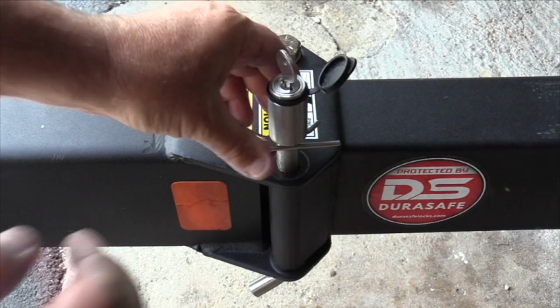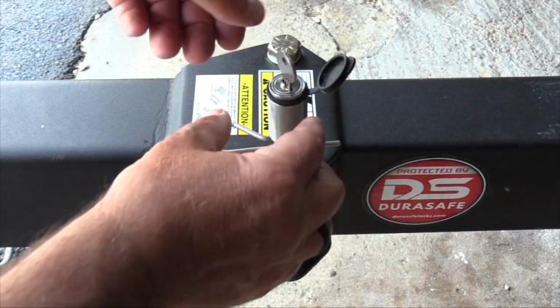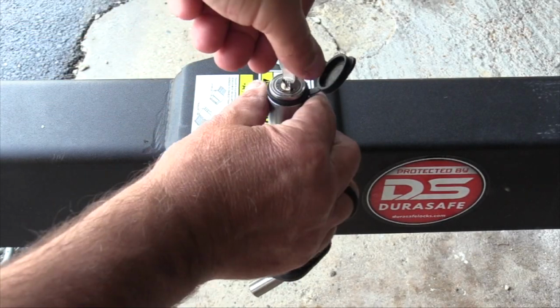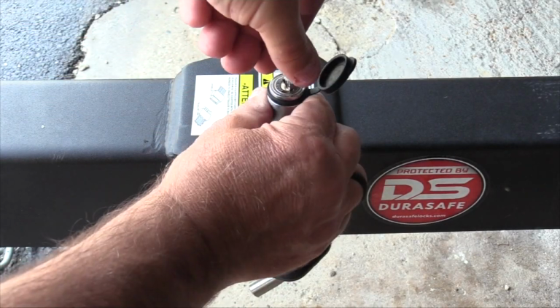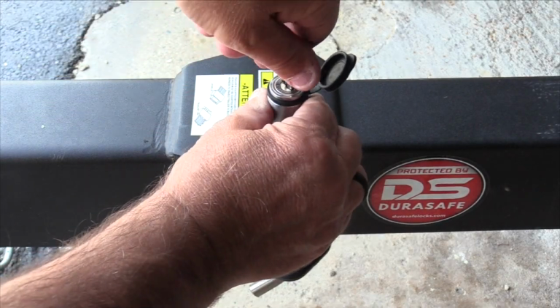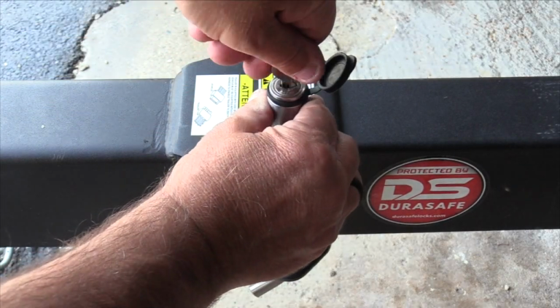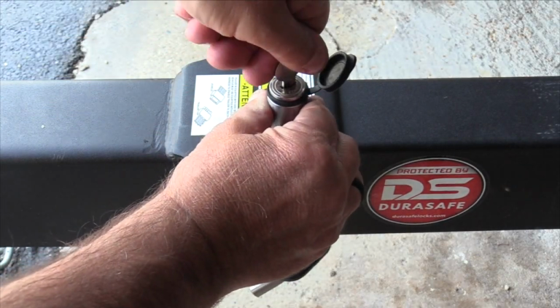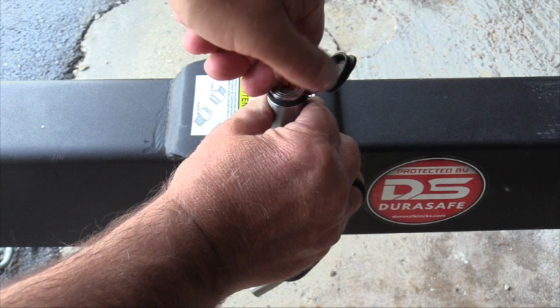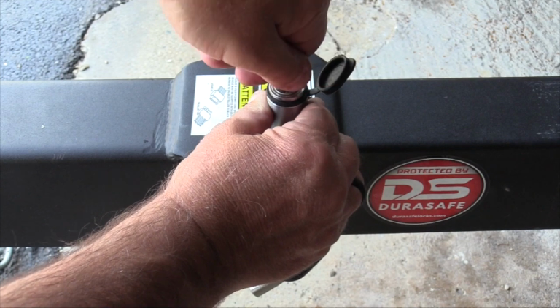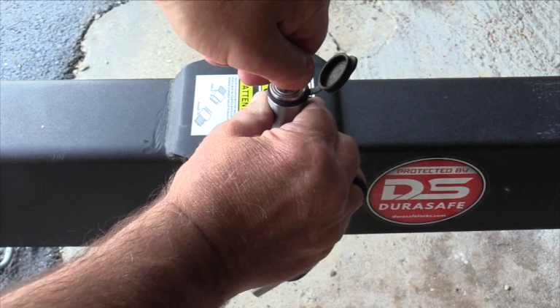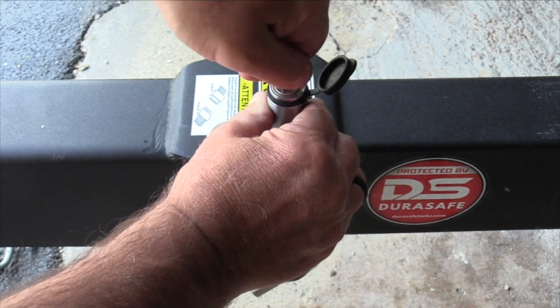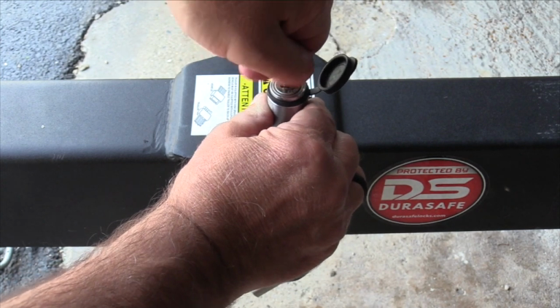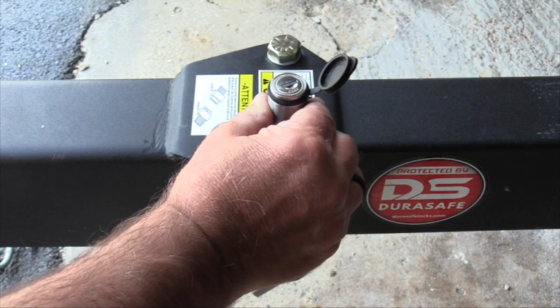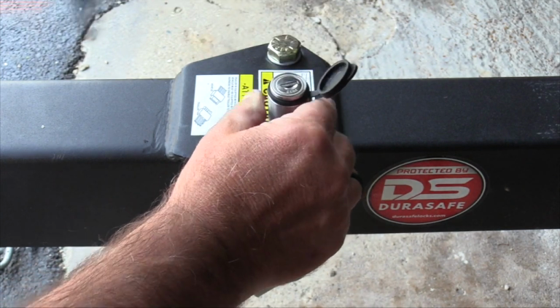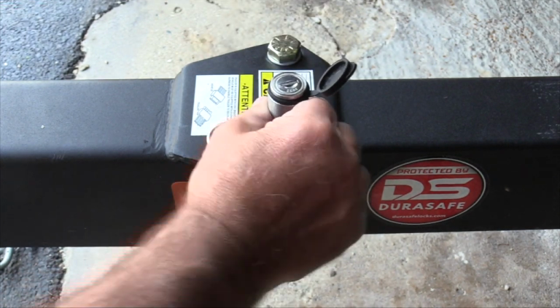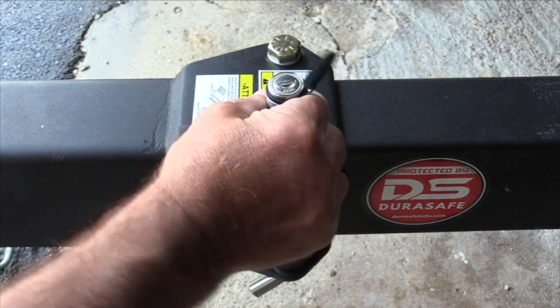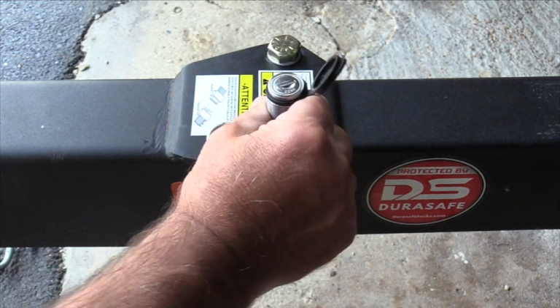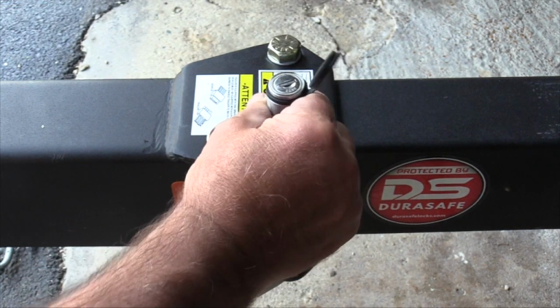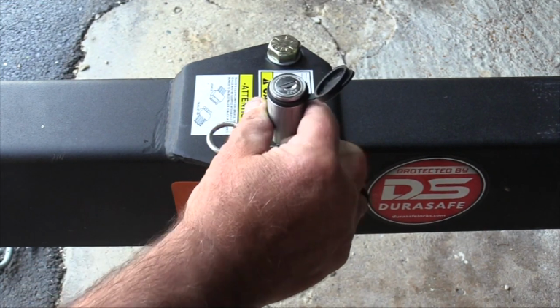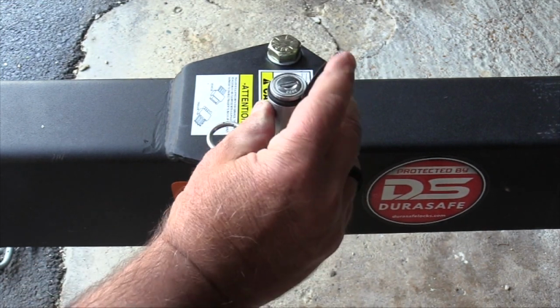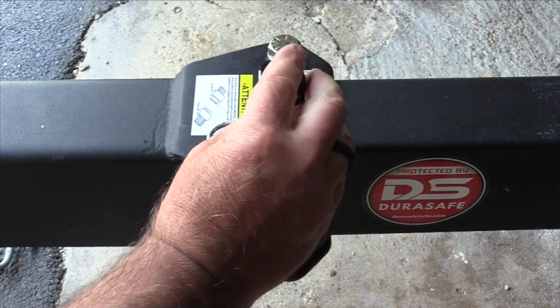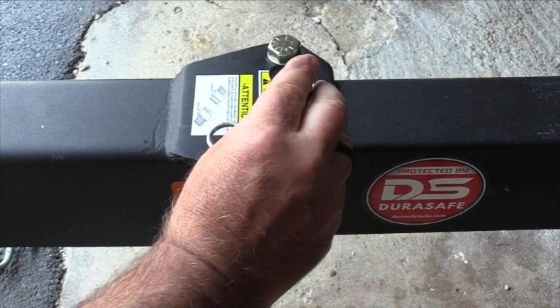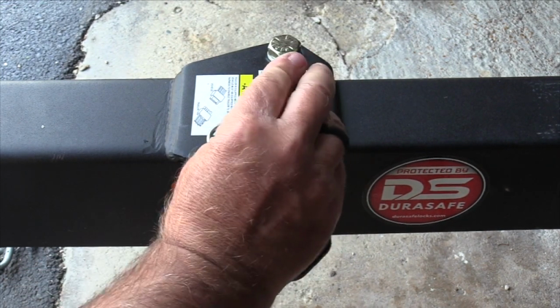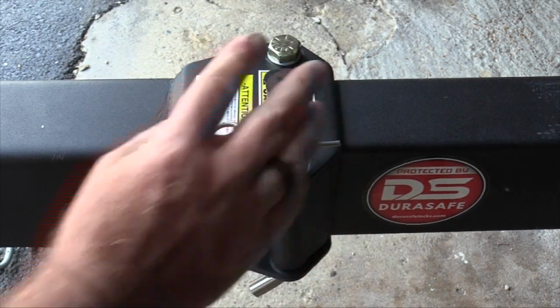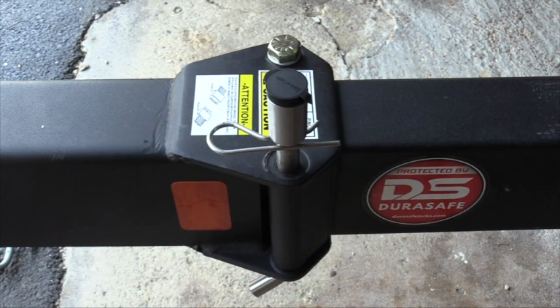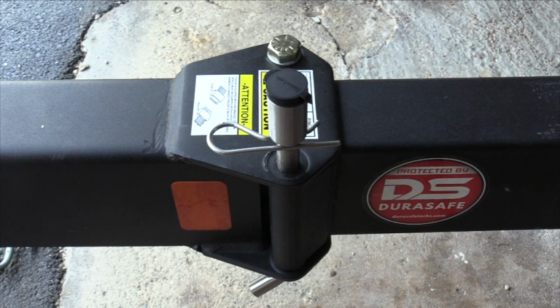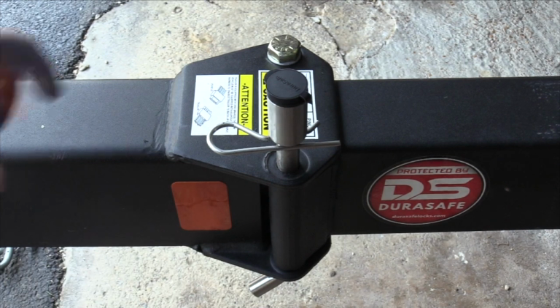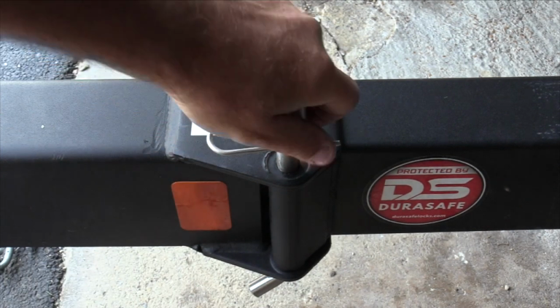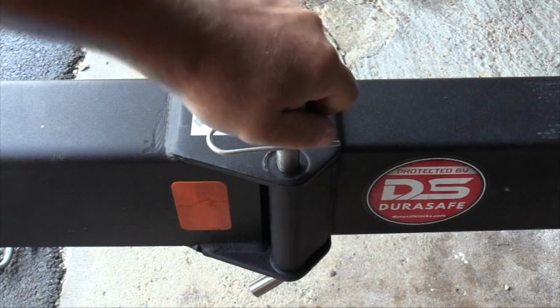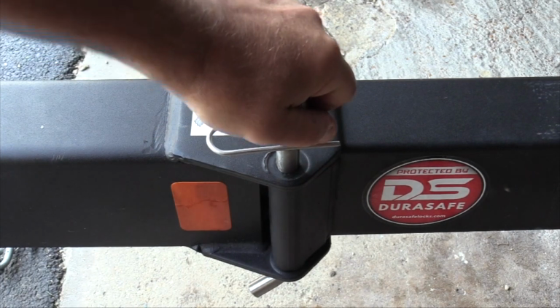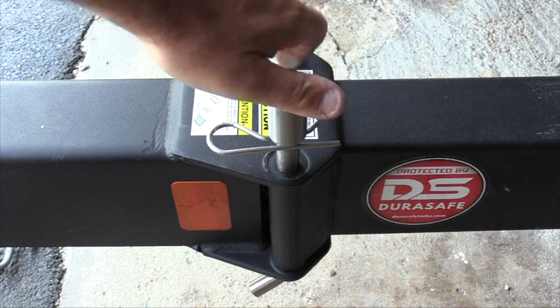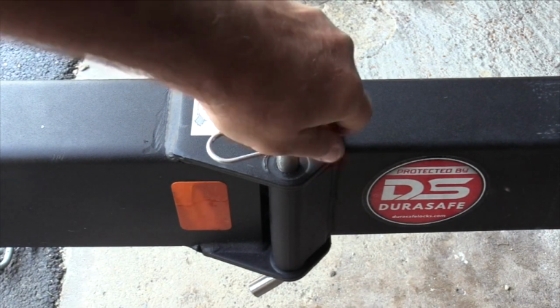Insert the pin into the lock head. Rotate the key counterclockwise to lock, then remove the key. Be sure the lock is secured by pulling on the lock head.